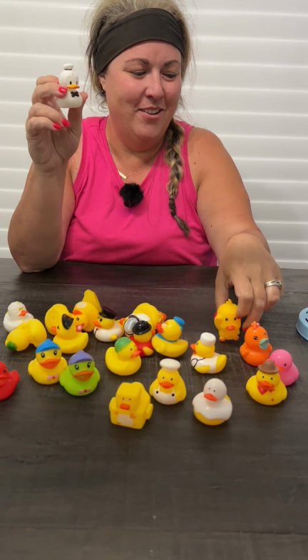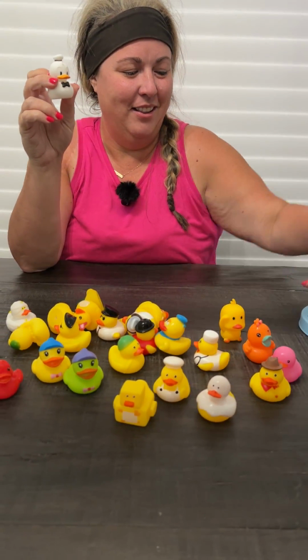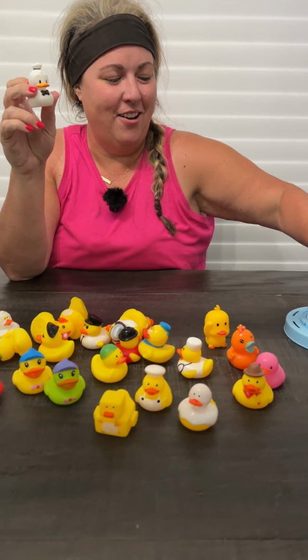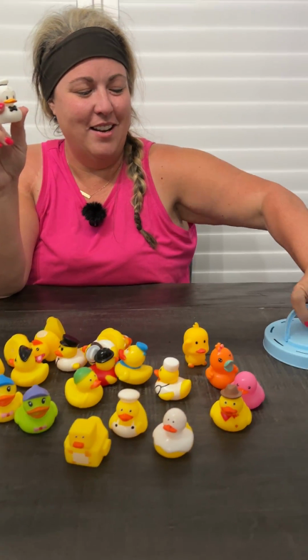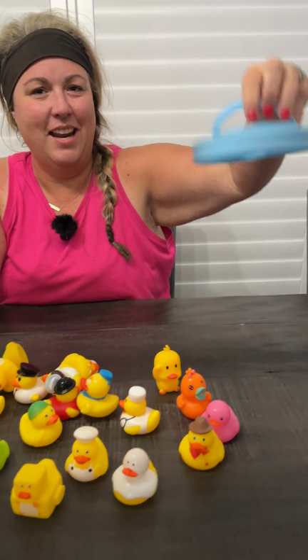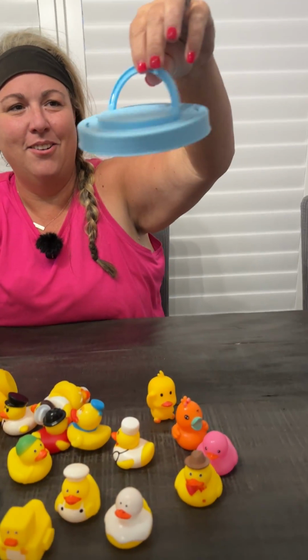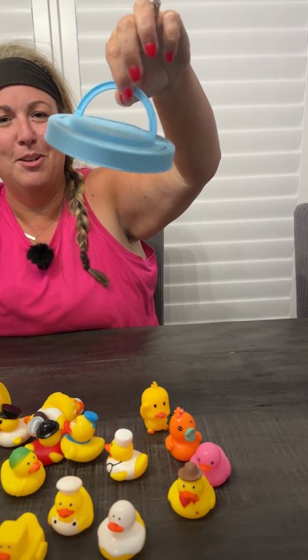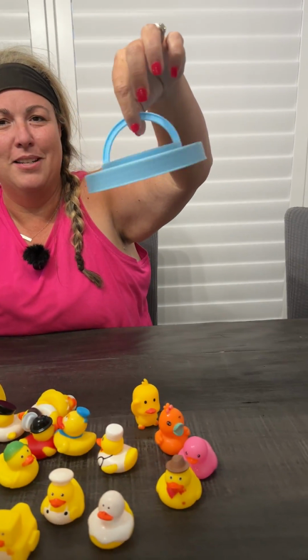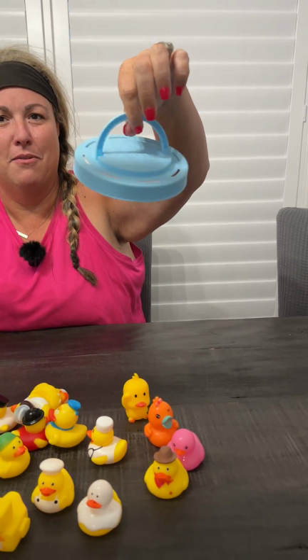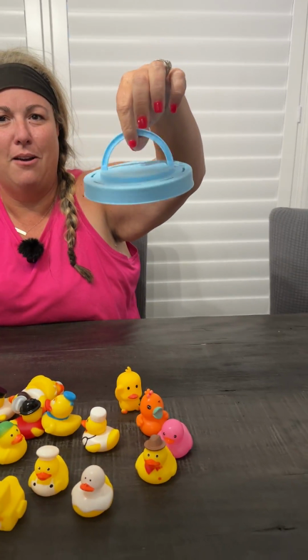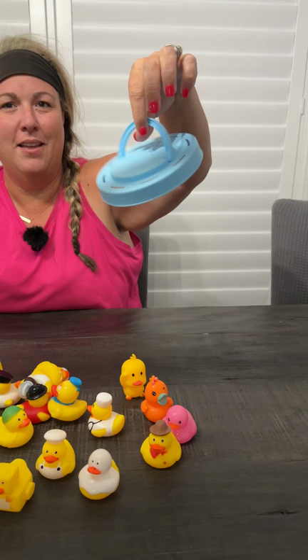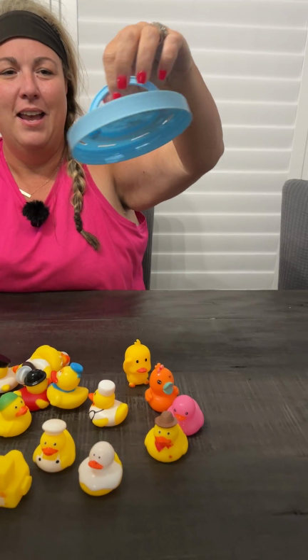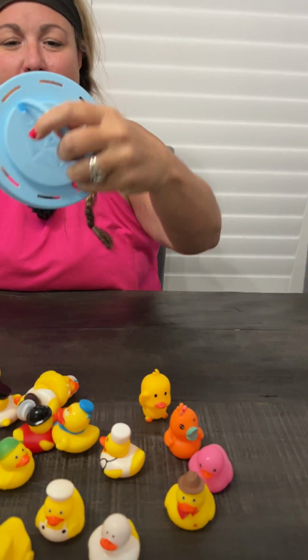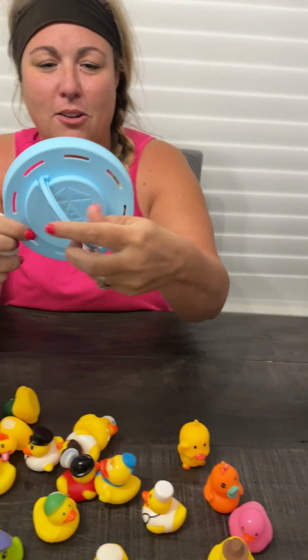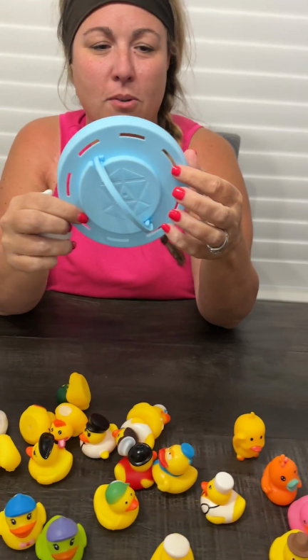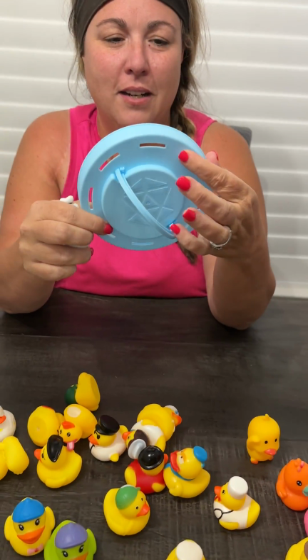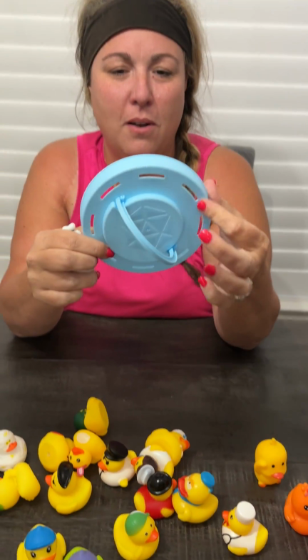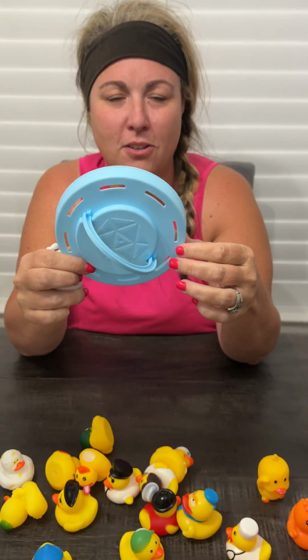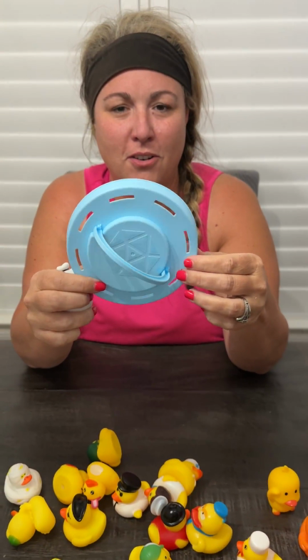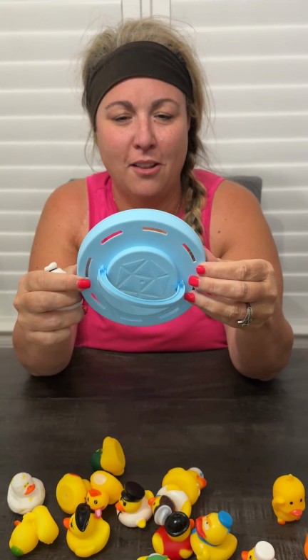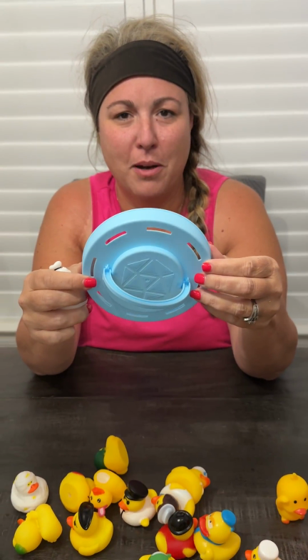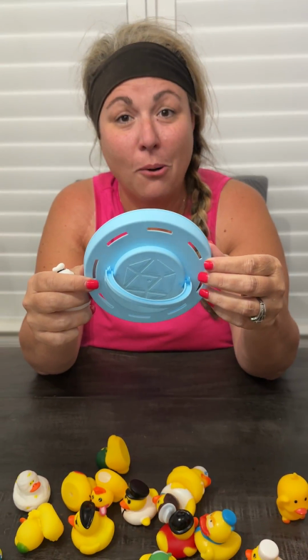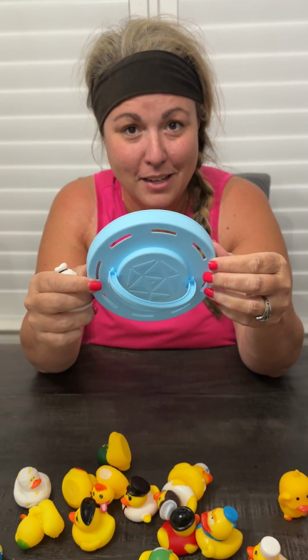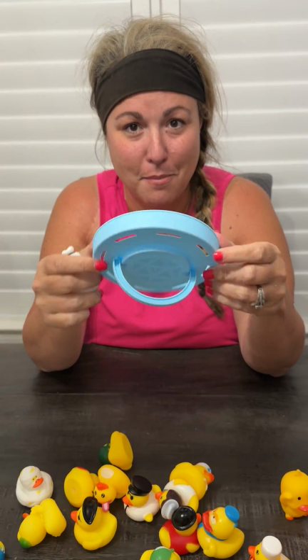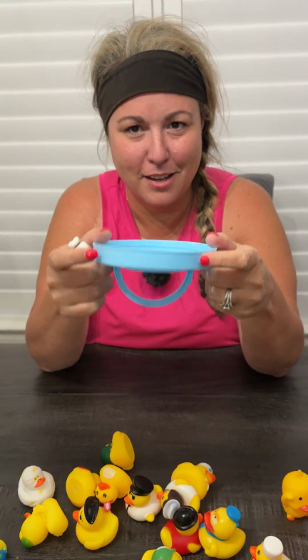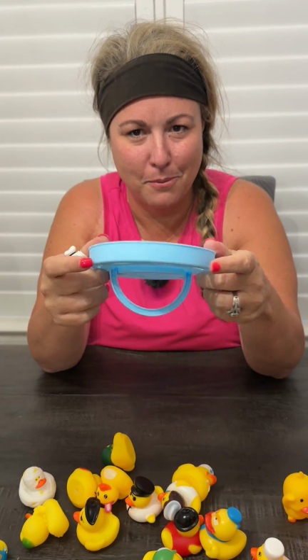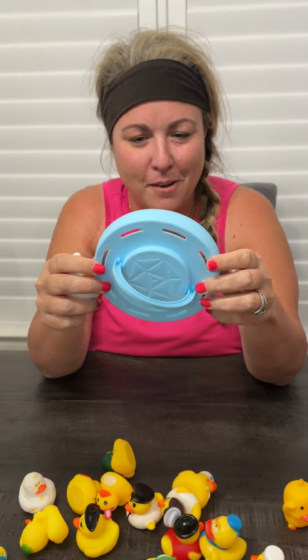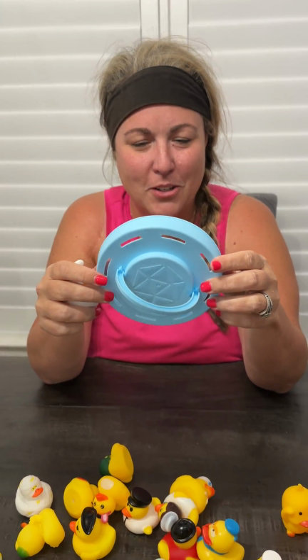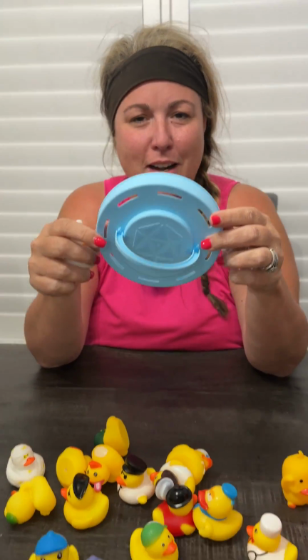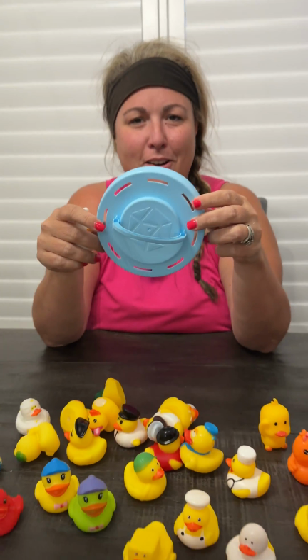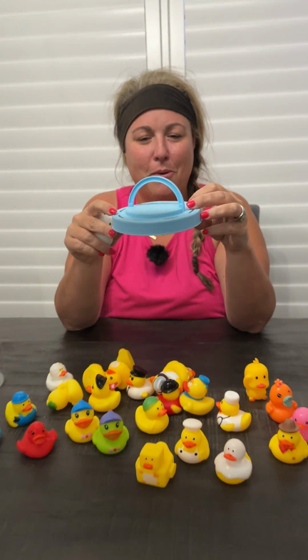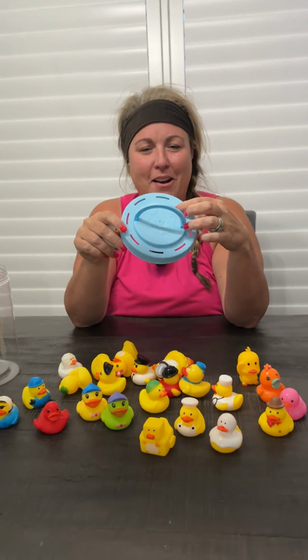The lid also has this handle, super easy to move around with. It's also got holes in it as well, so if your toddler's playing with the whole container in the bathtub, it will drain all the water out.